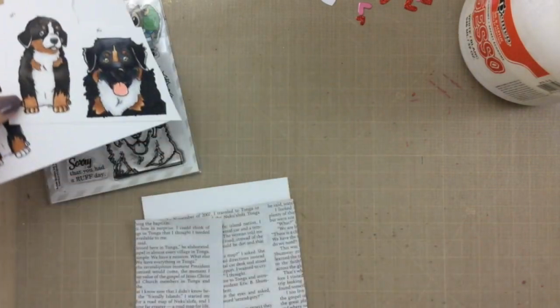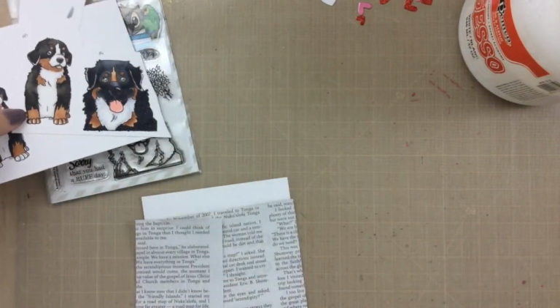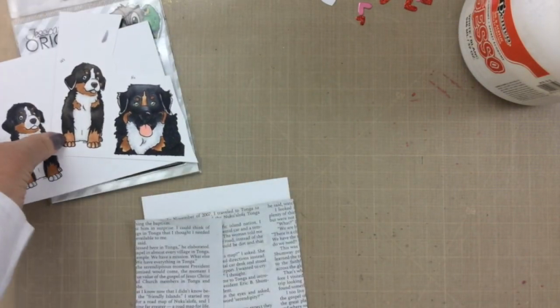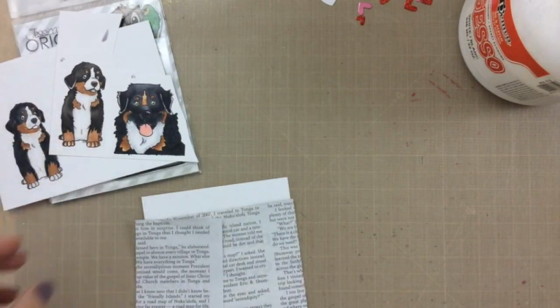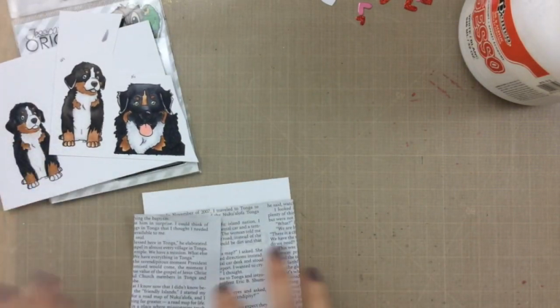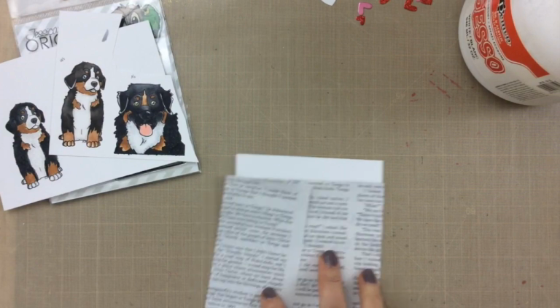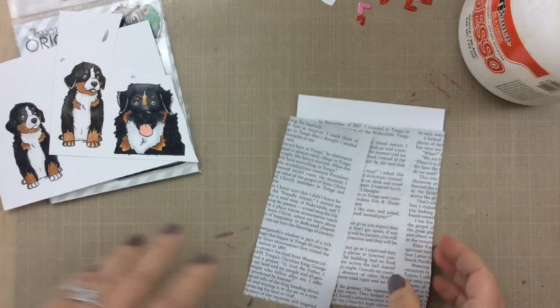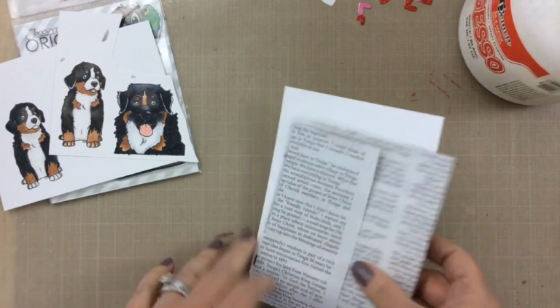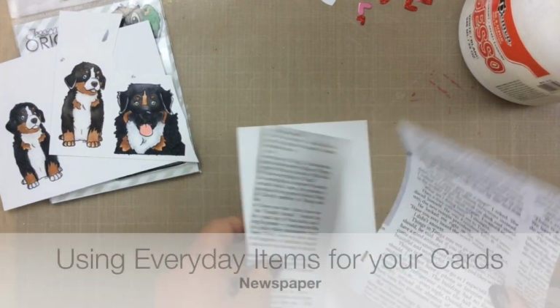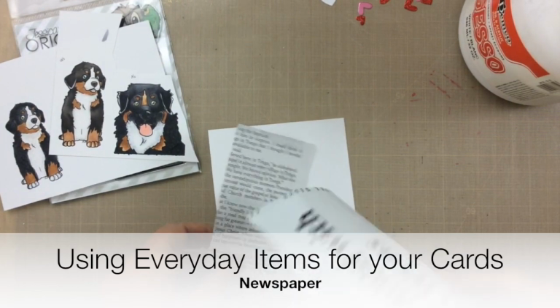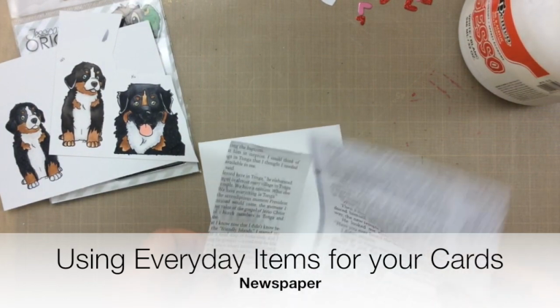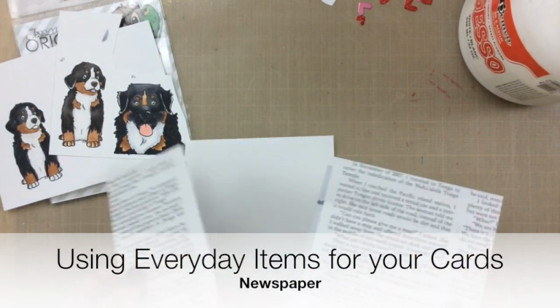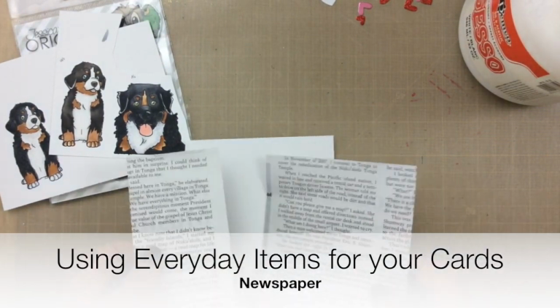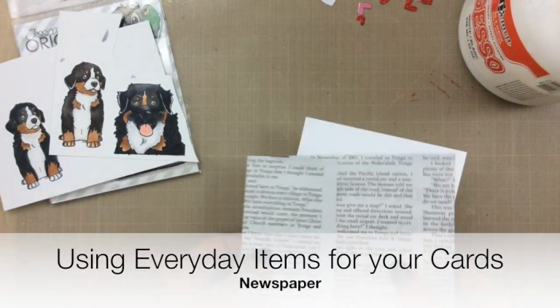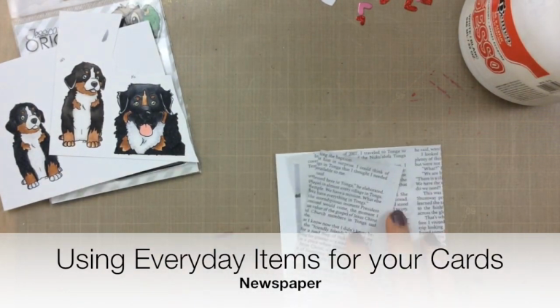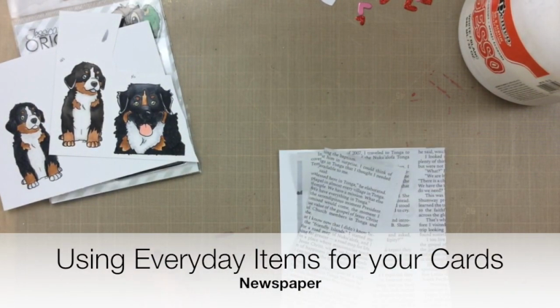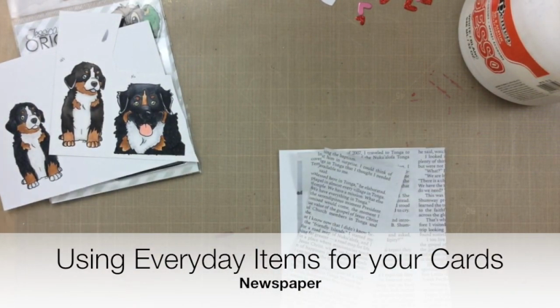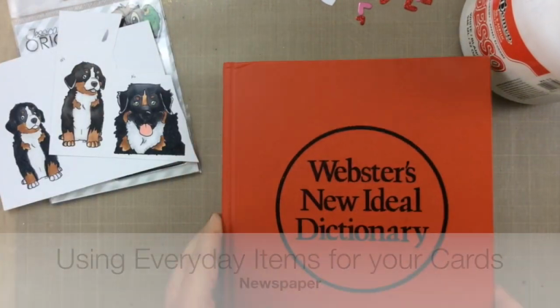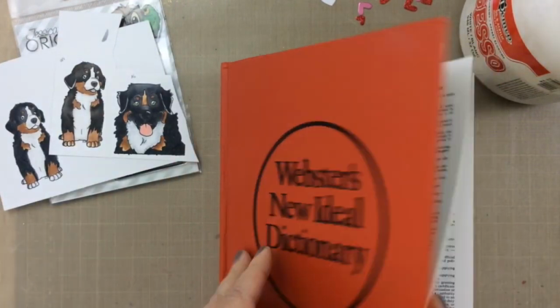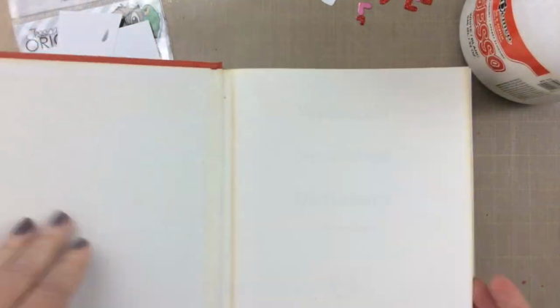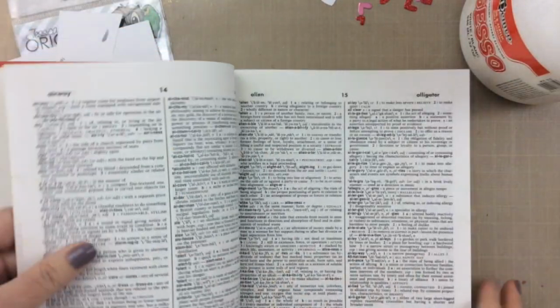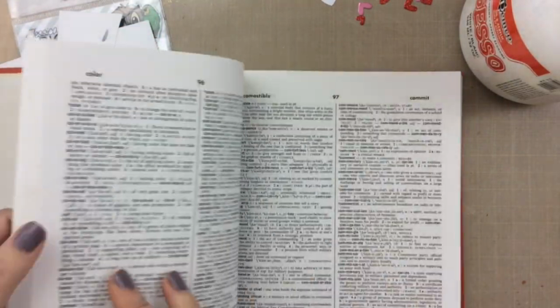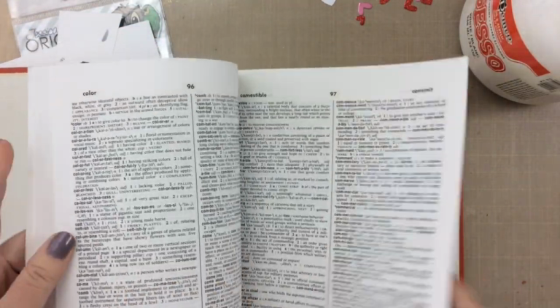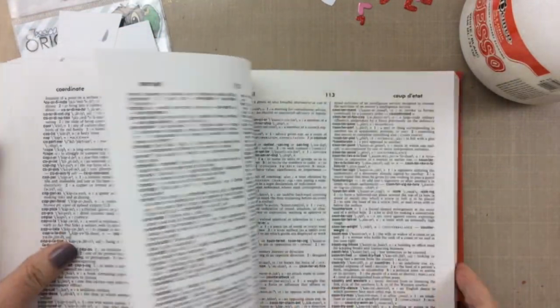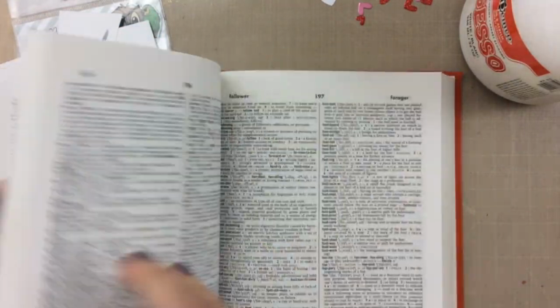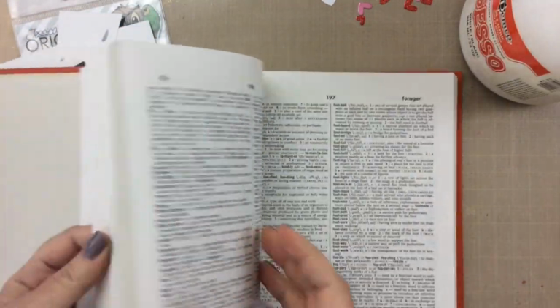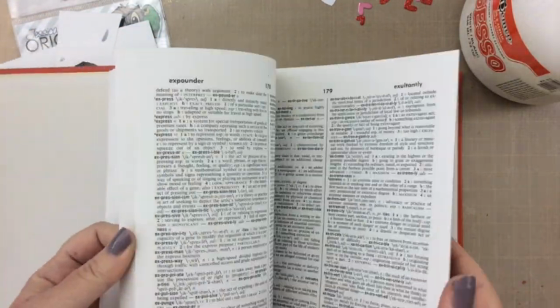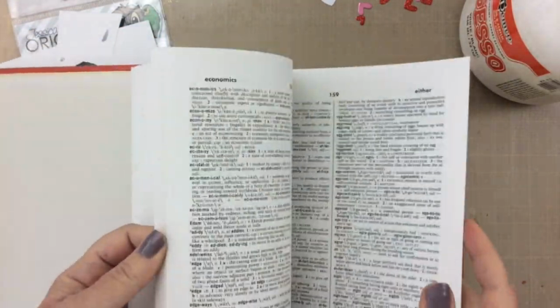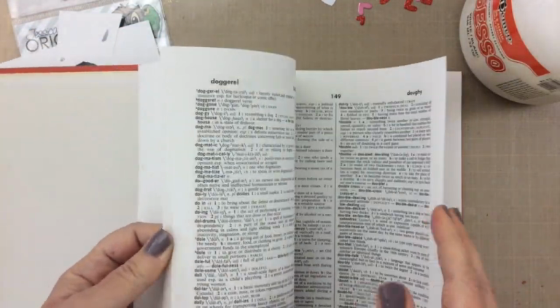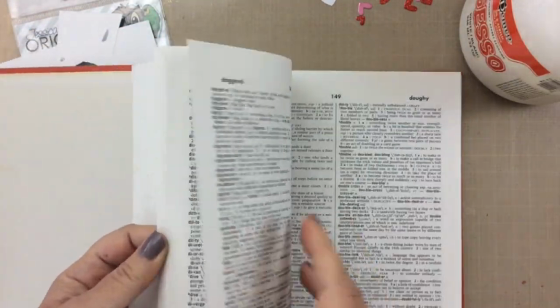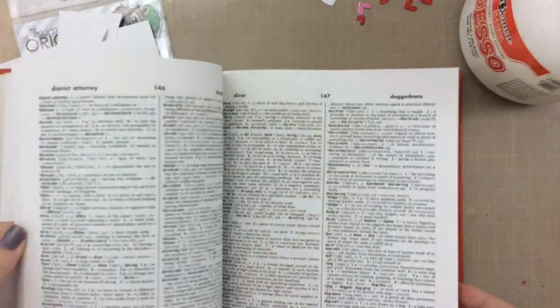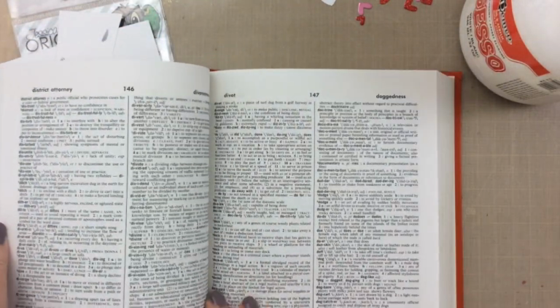I thought it would be the perfect time to use some non-traditional everyday items for my cards. So here I have some newspaper and then I have this dictionary, and I thought I'd look up the word dog.